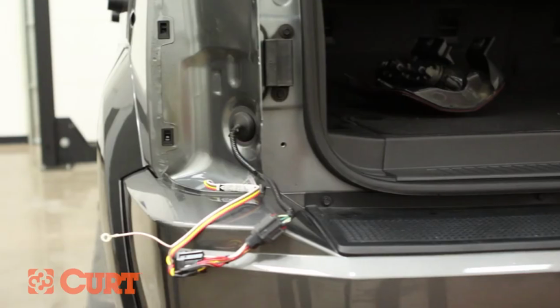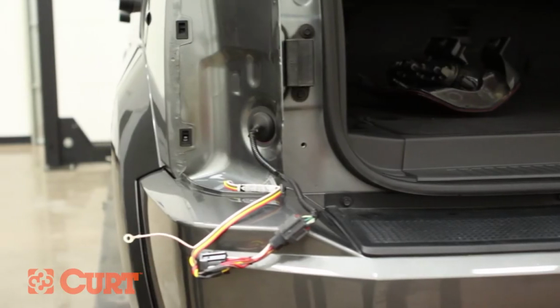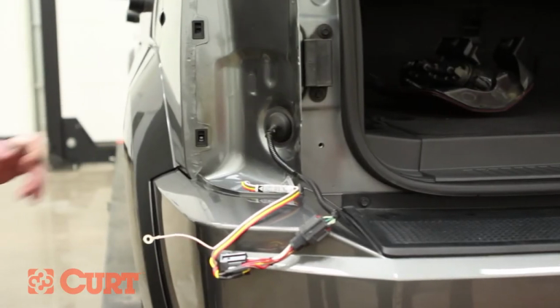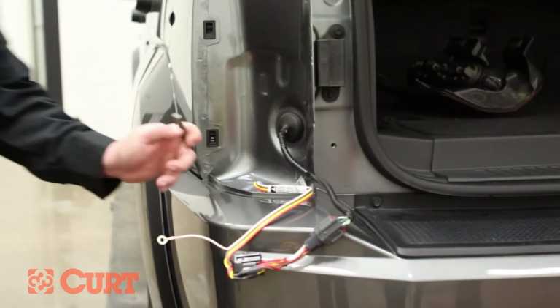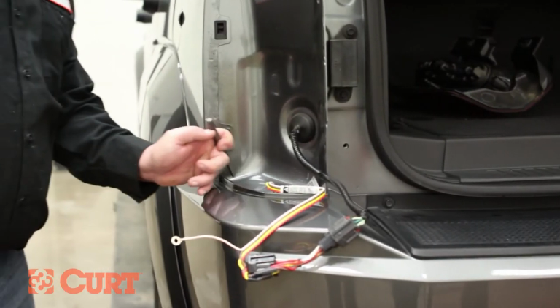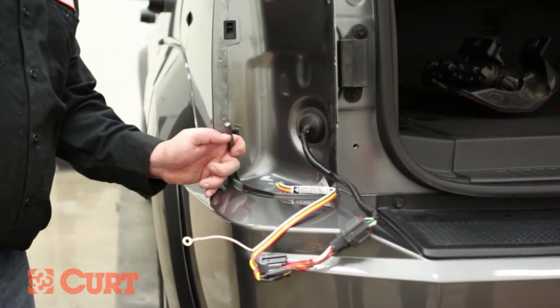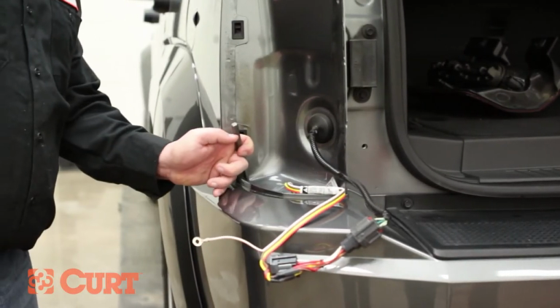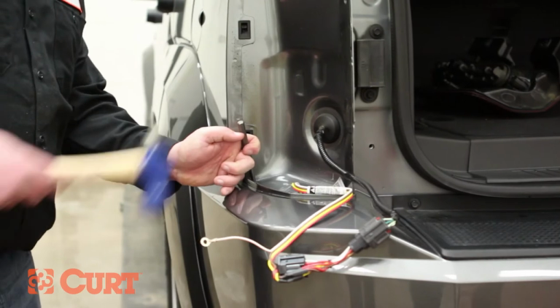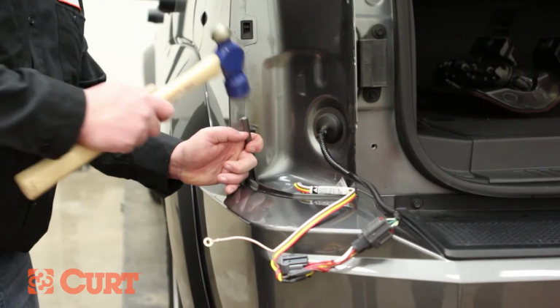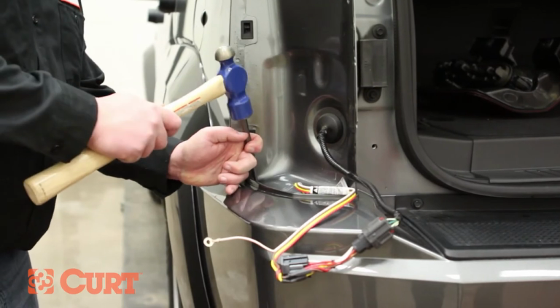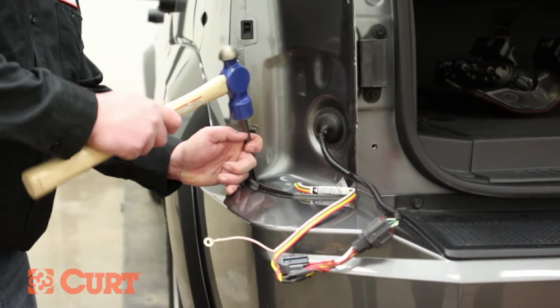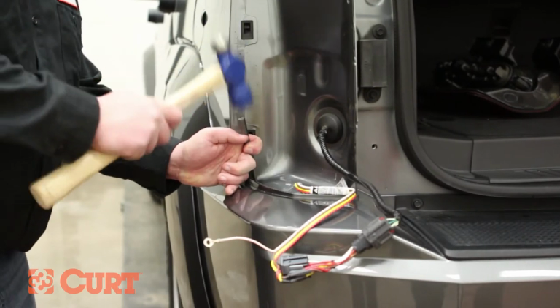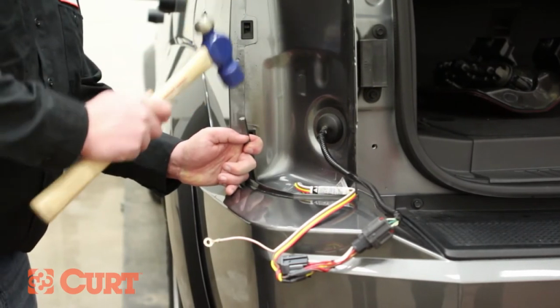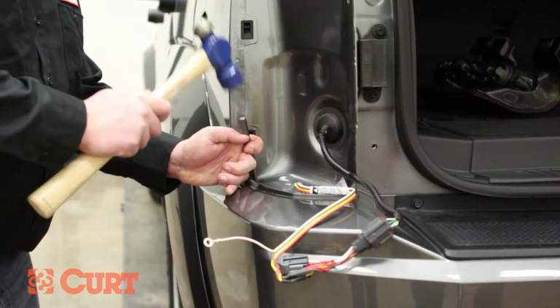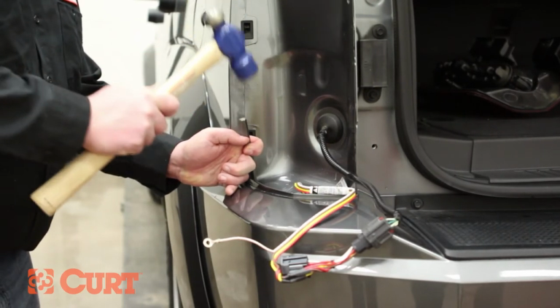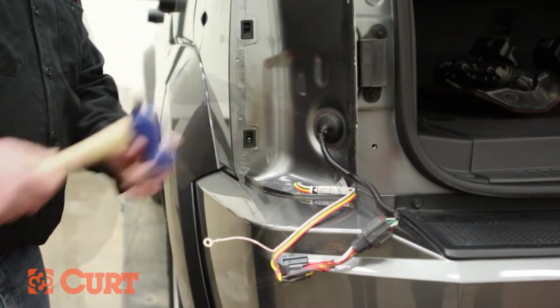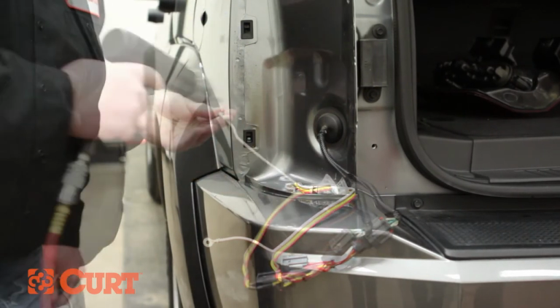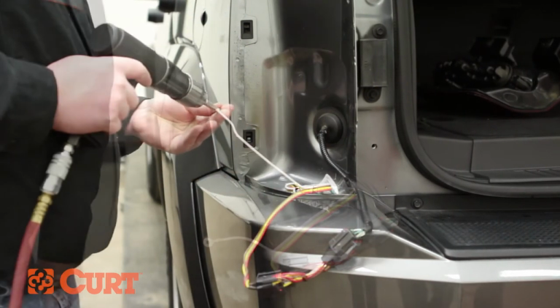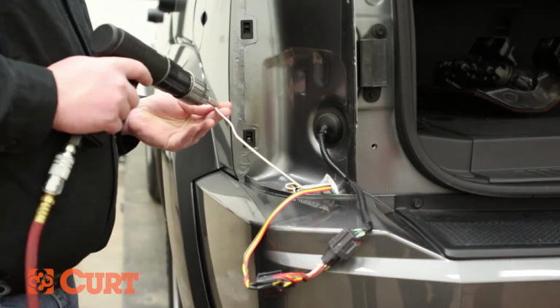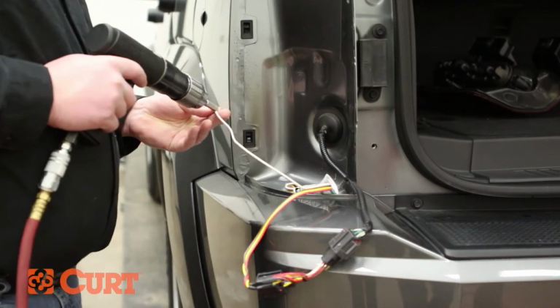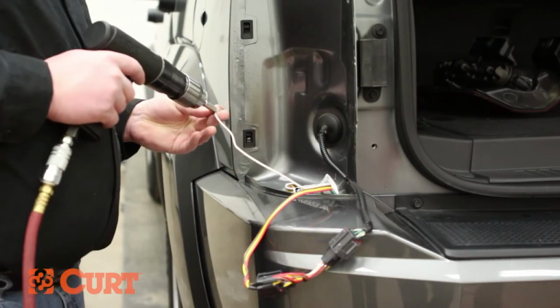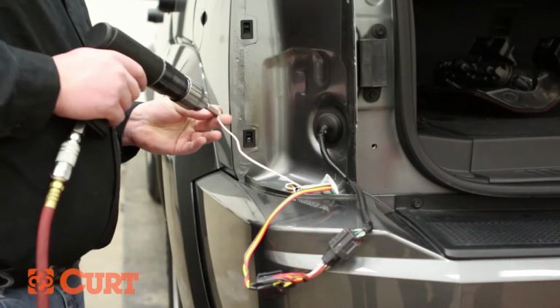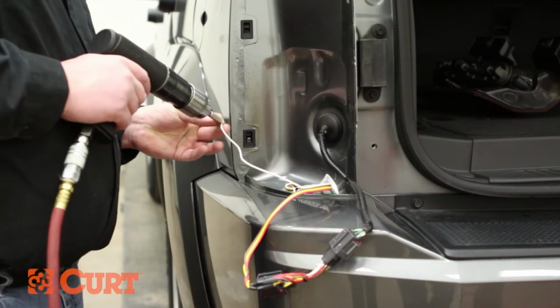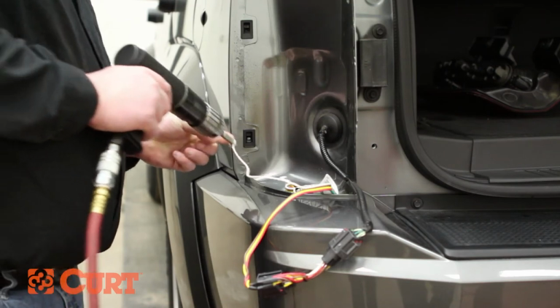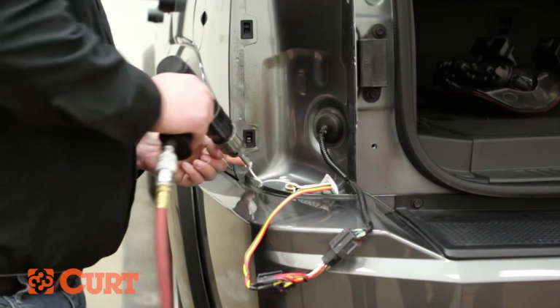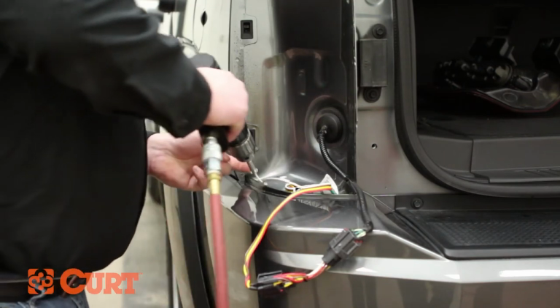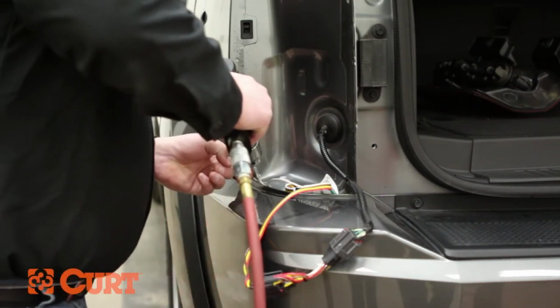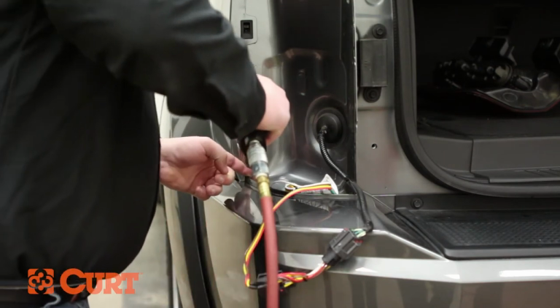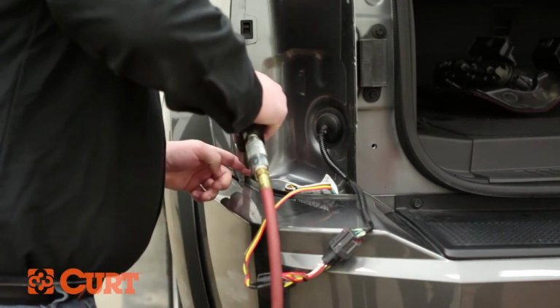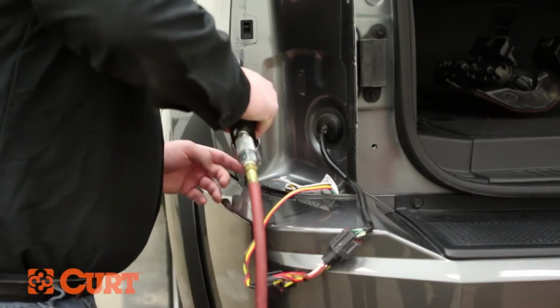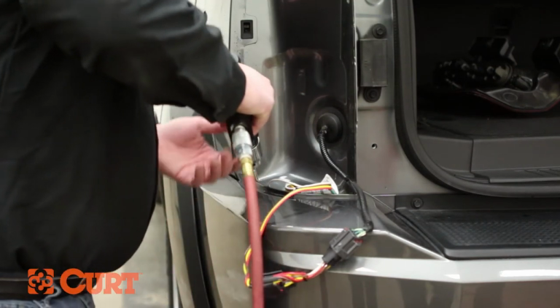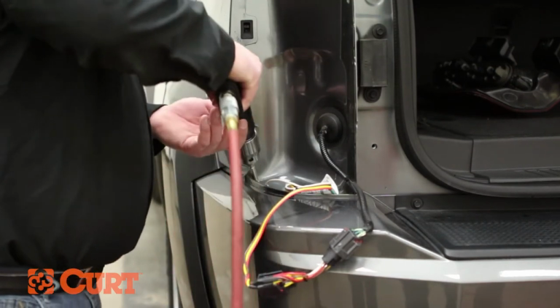Locate a suitable grounding point for the white ground wire near the T-Connector. A 3/32 pilot hole or punch may be used for ease of installation using the supplied self-tapping screw. Place the ground eyelet over the screw and fasten tightly.